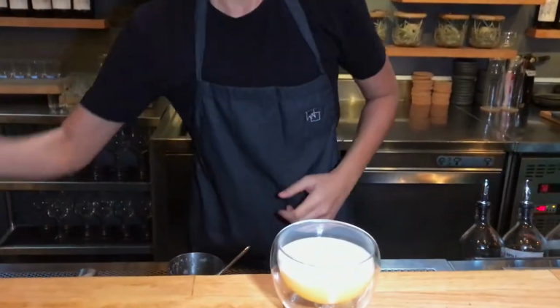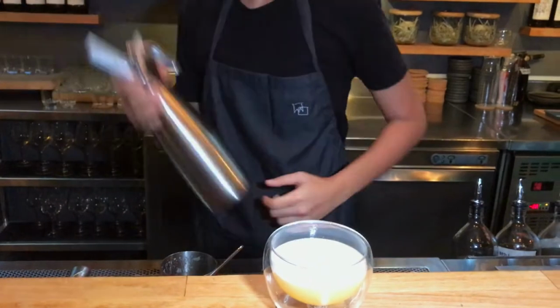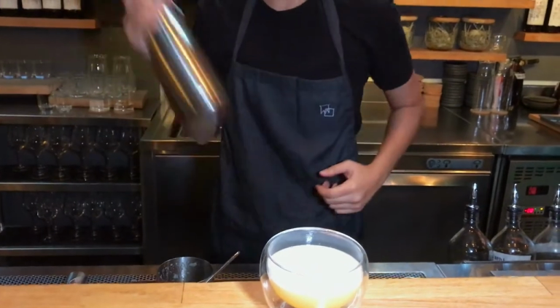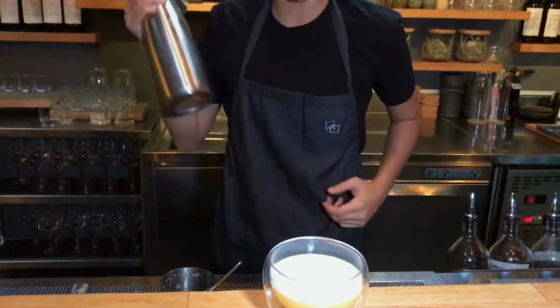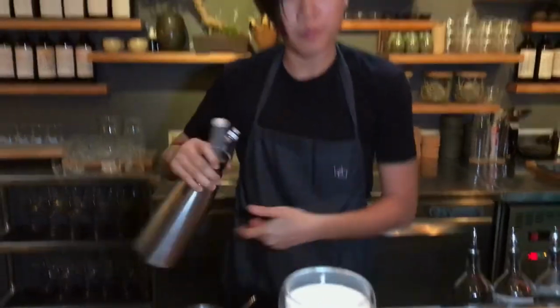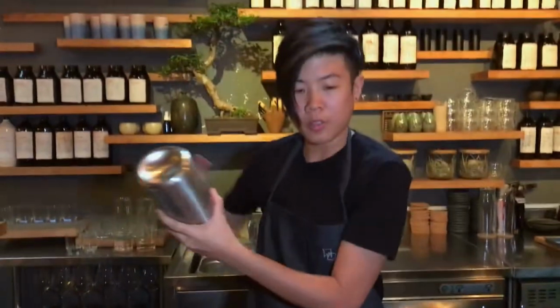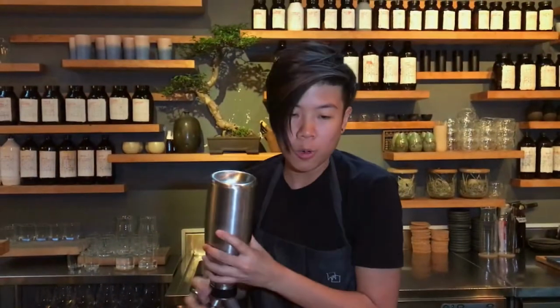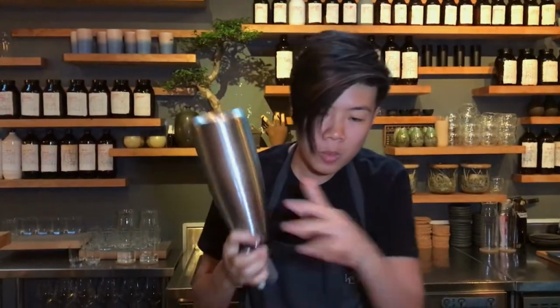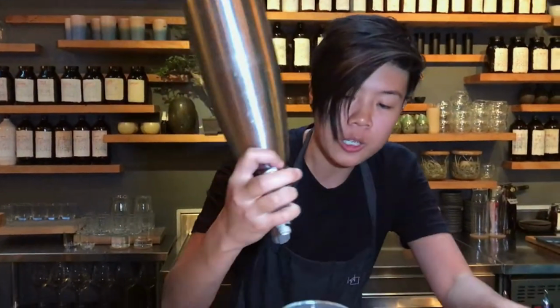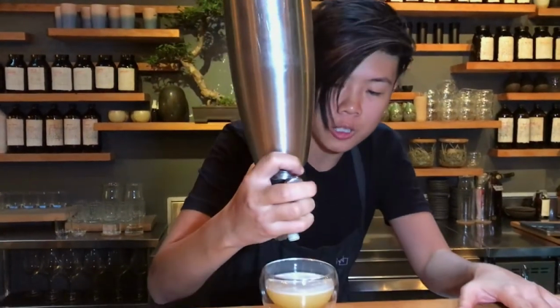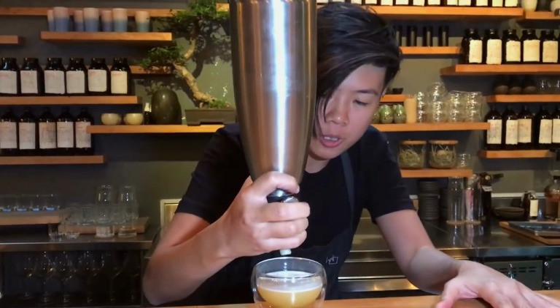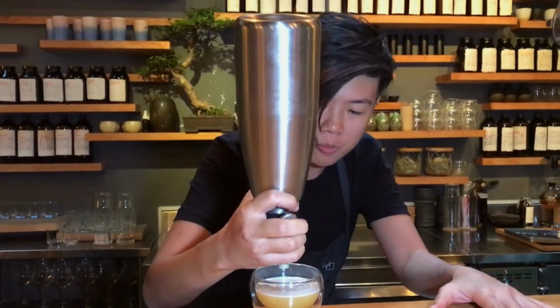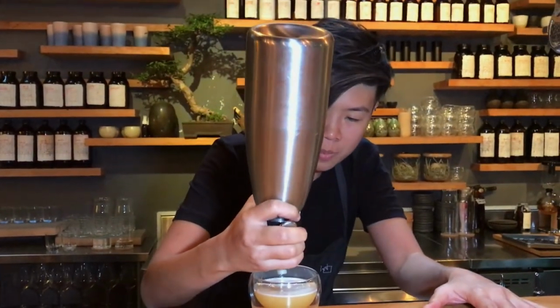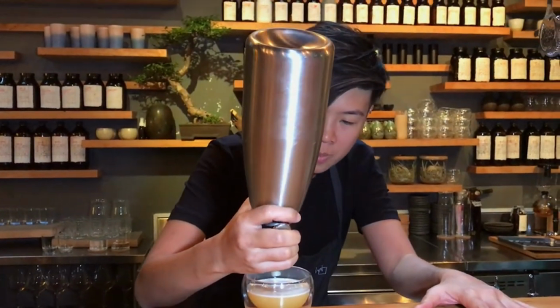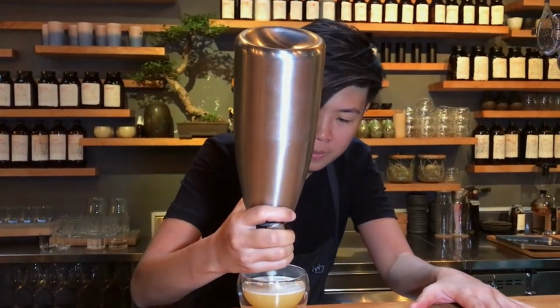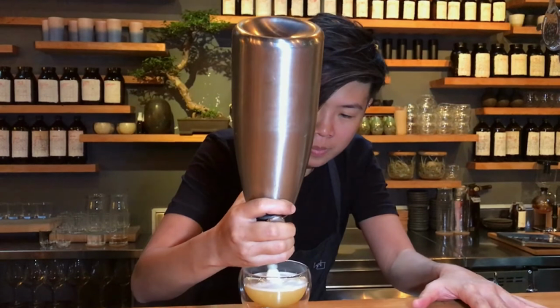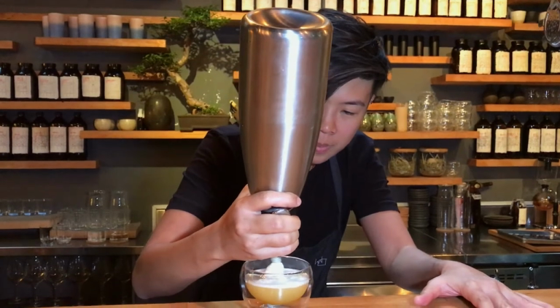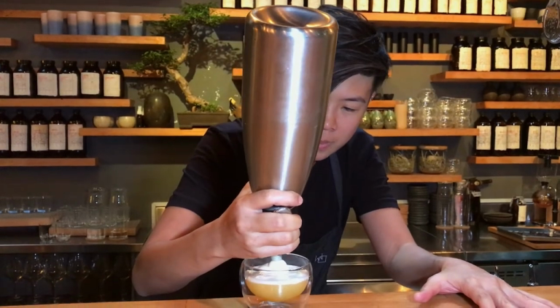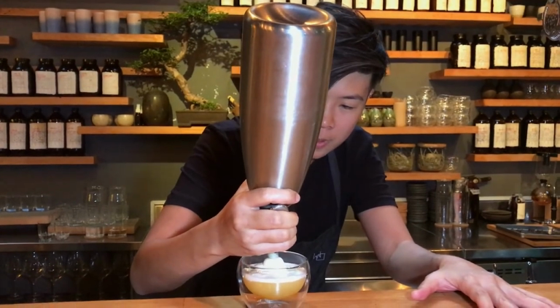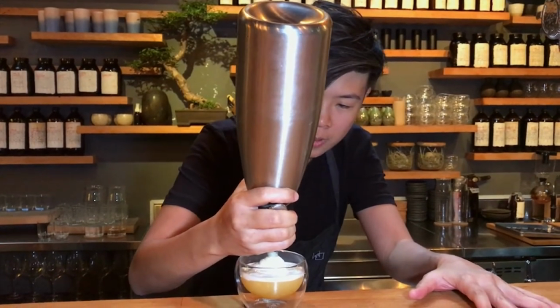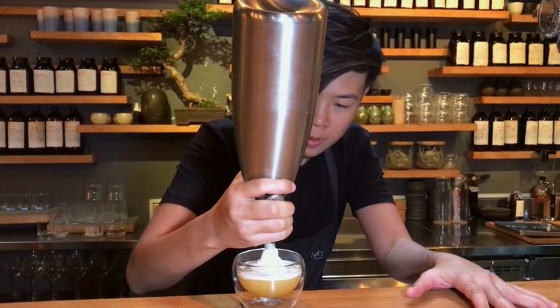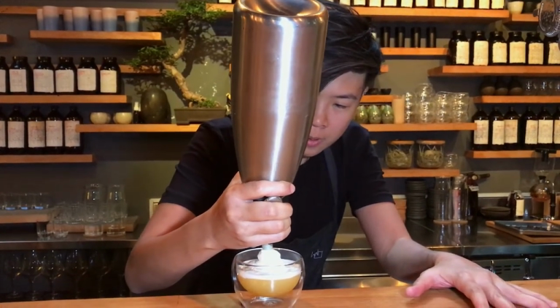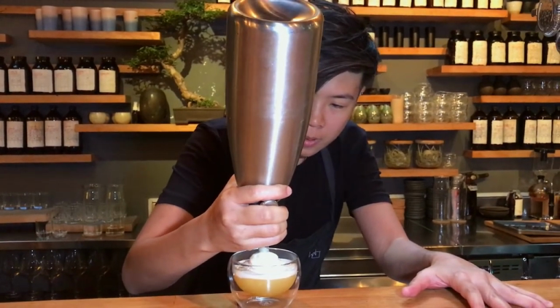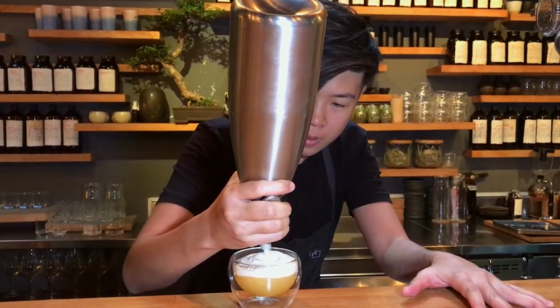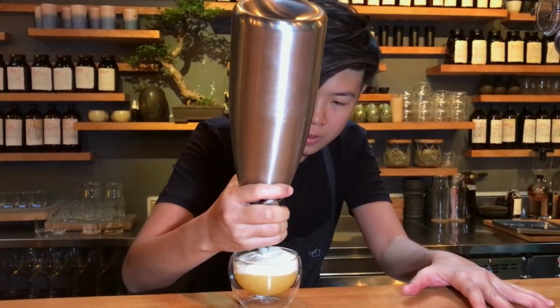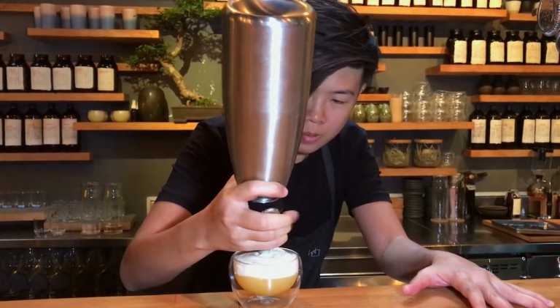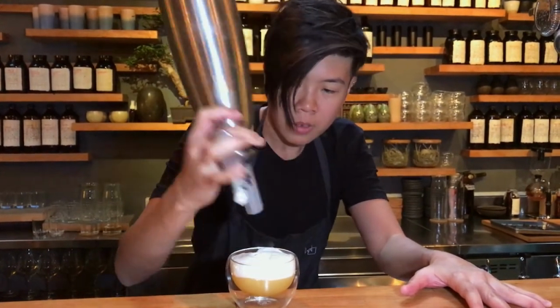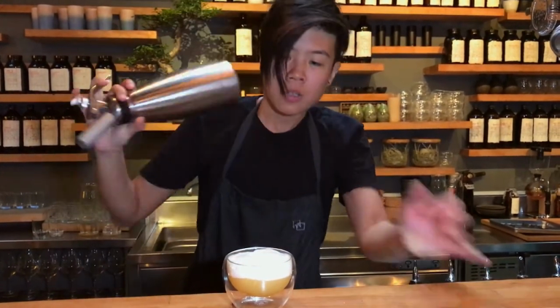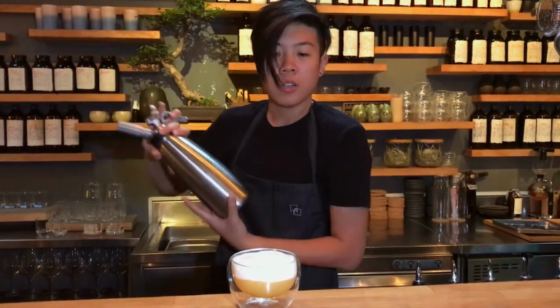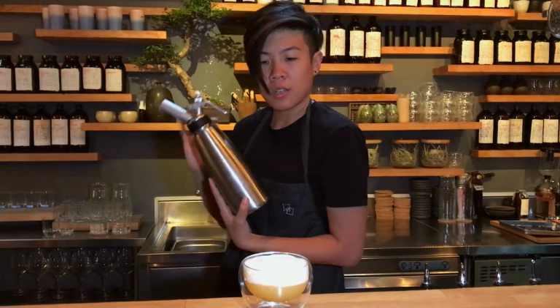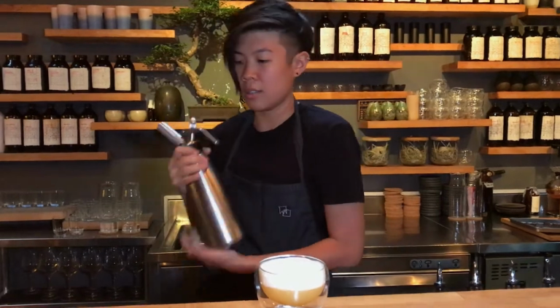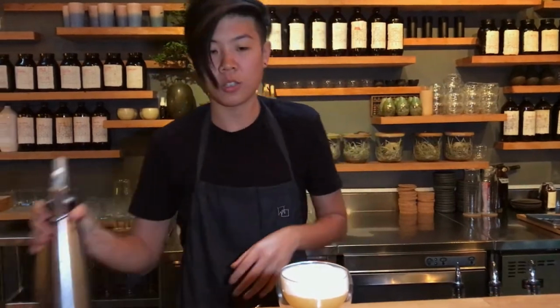Alright, this is finished off with a warm white chocolate and coconut foam. Alright, let's go.